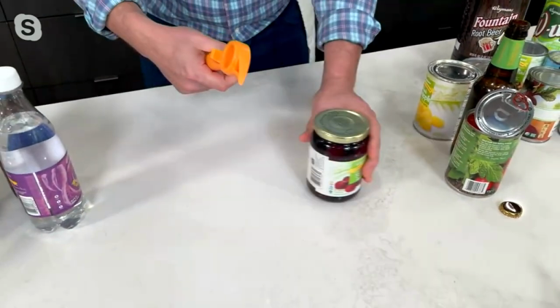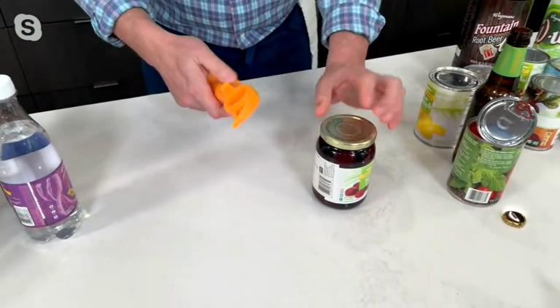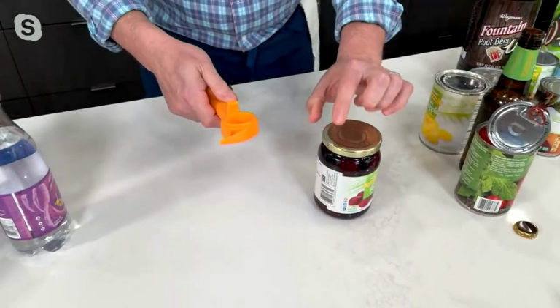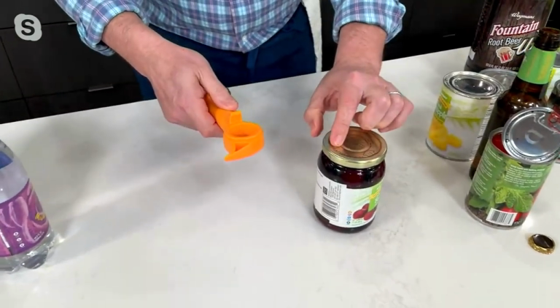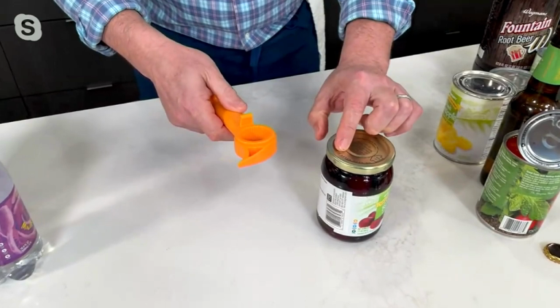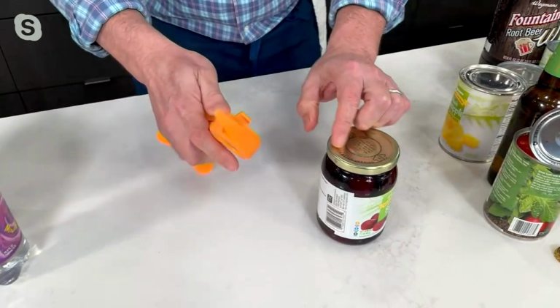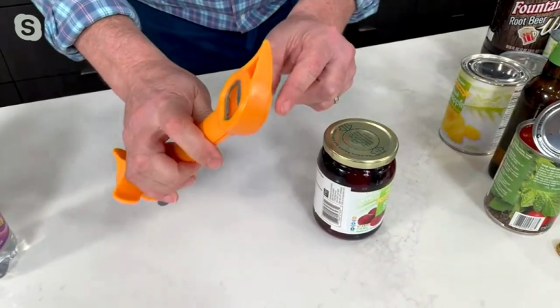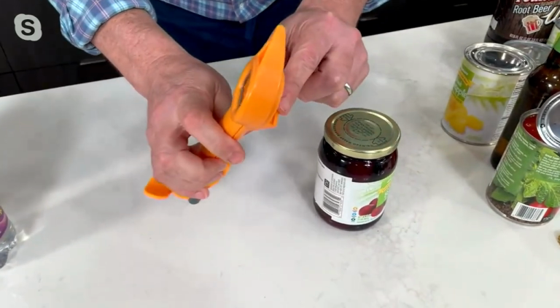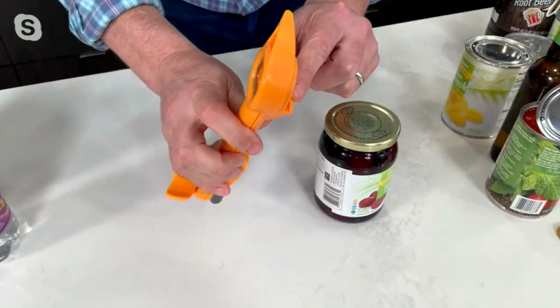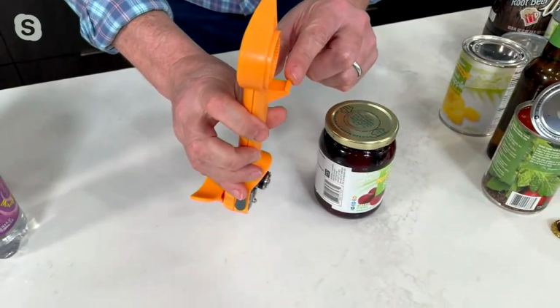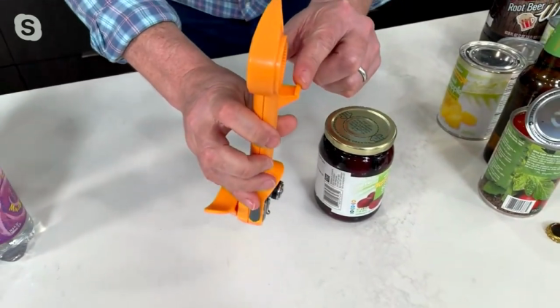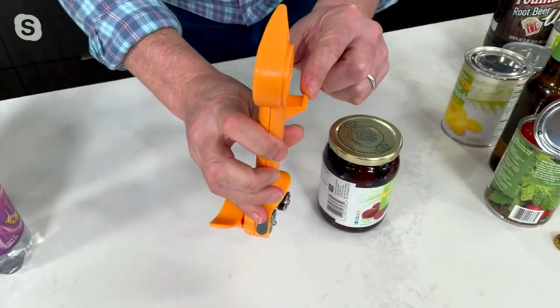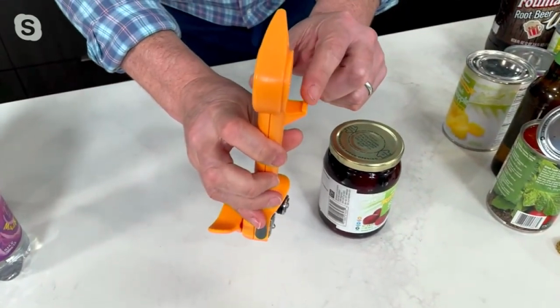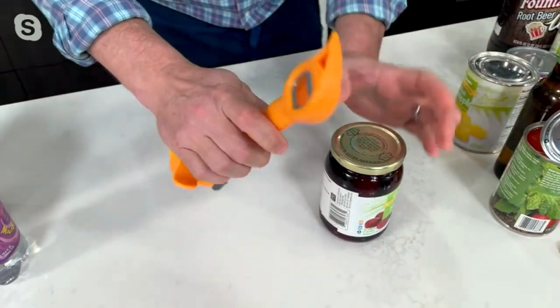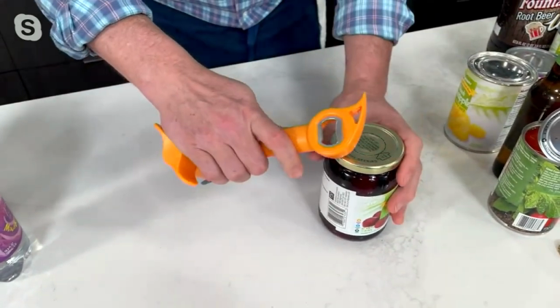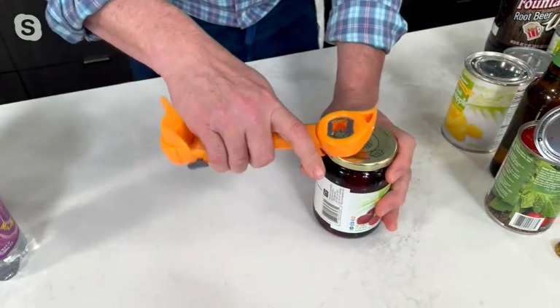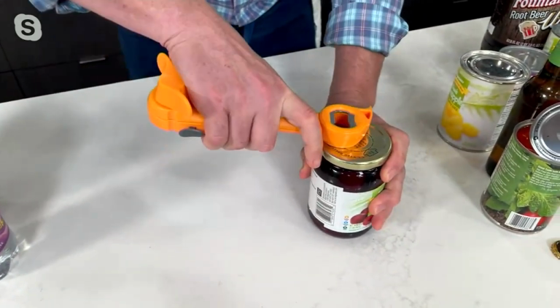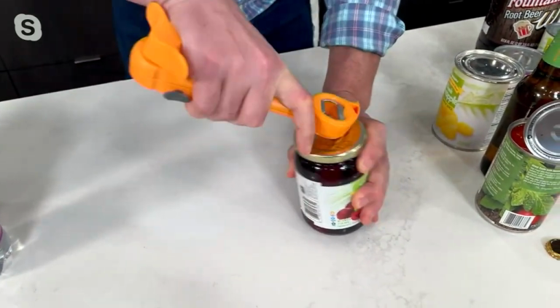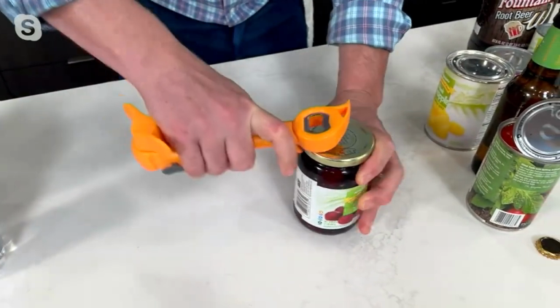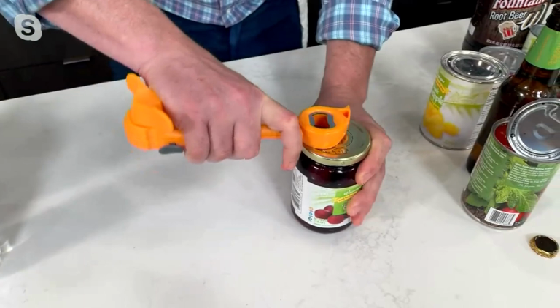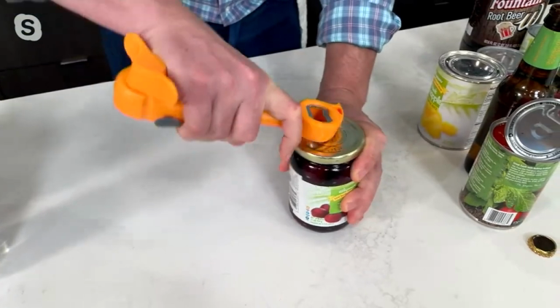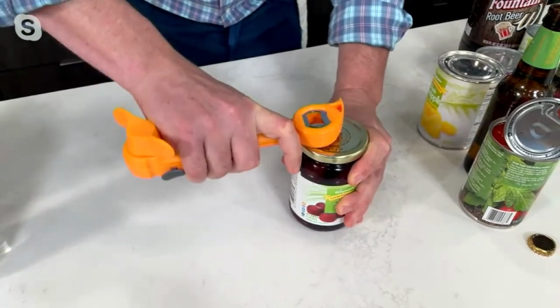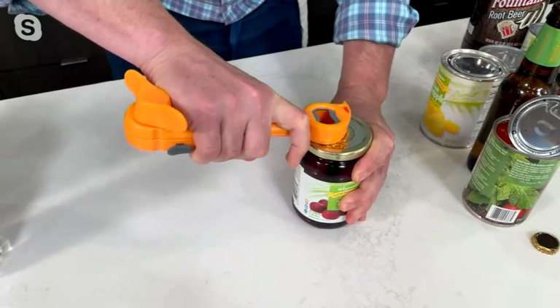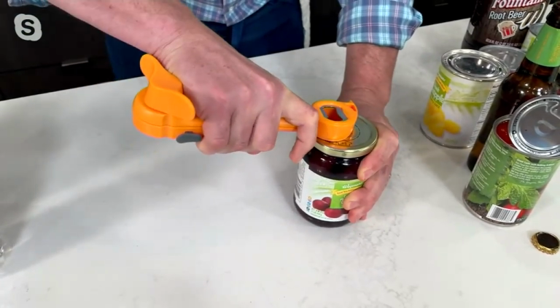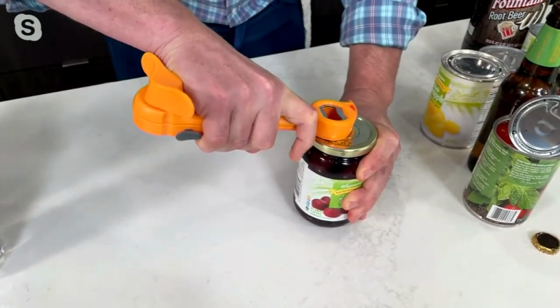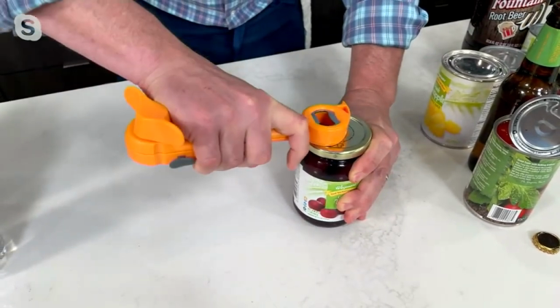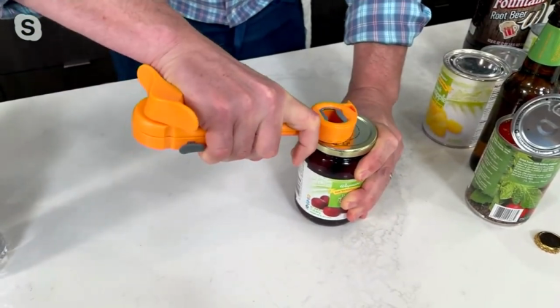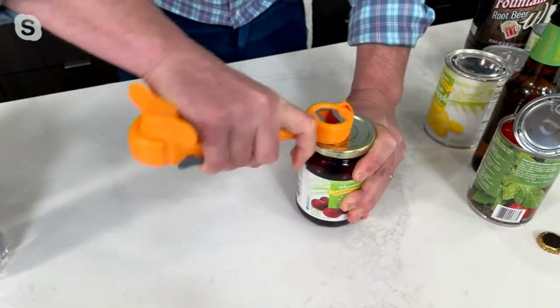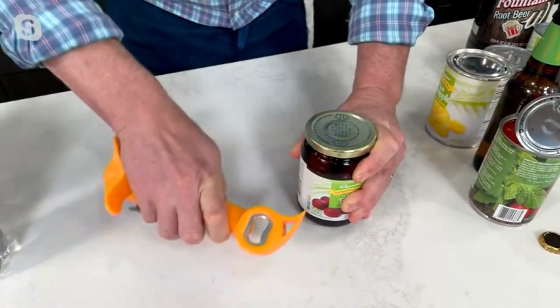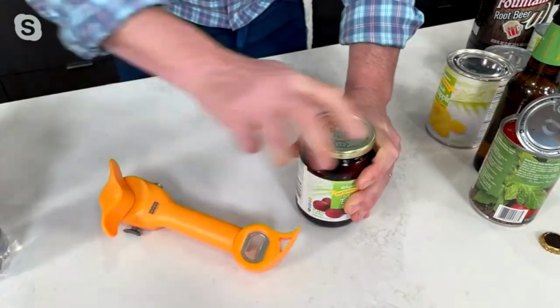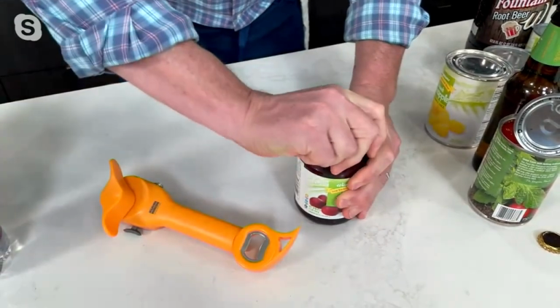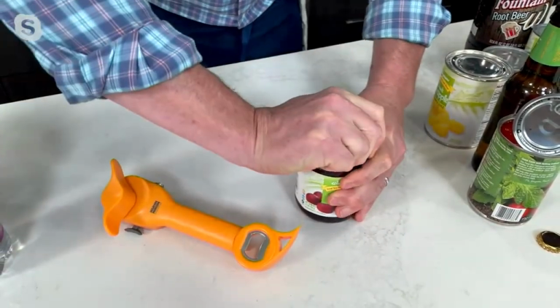Number four, to loosen jars — this little guy right here is to just sort of pop that up like that. It lets a little bit of air in and then just ease it open.